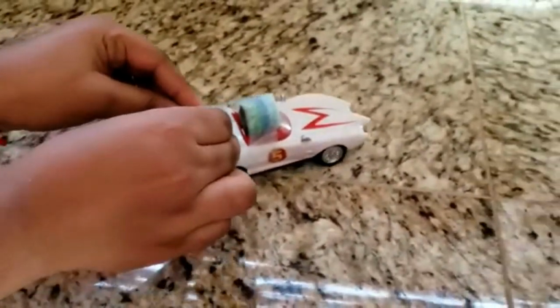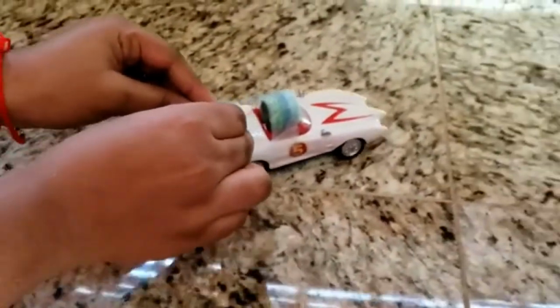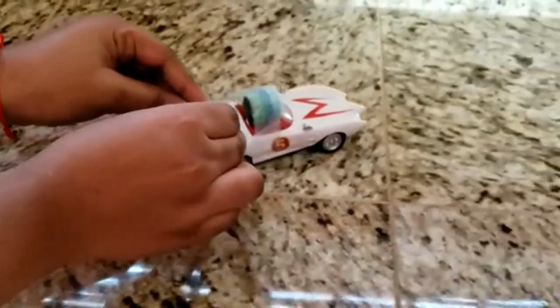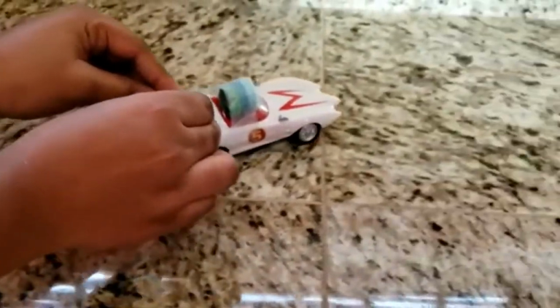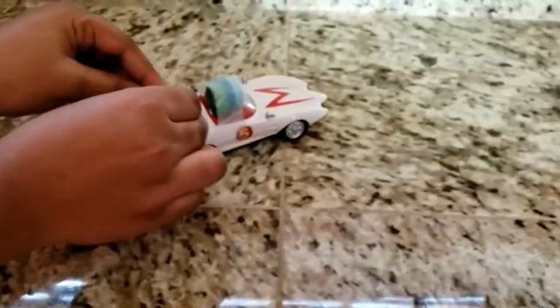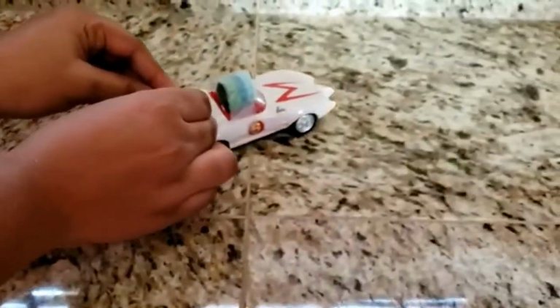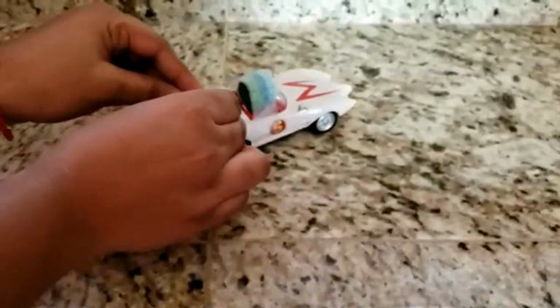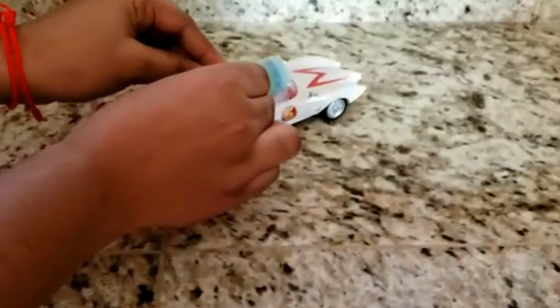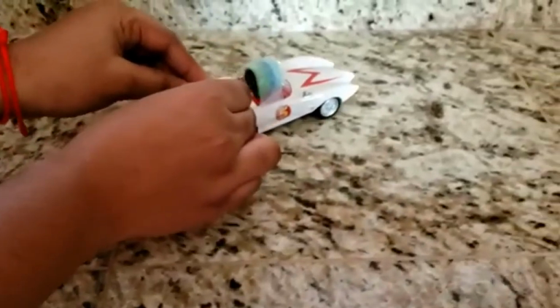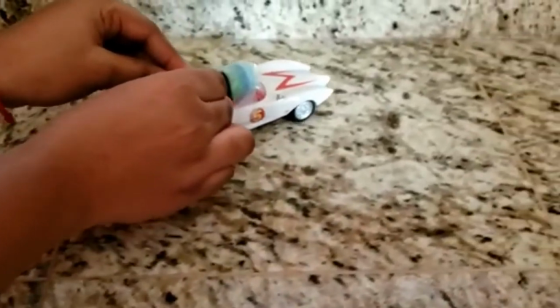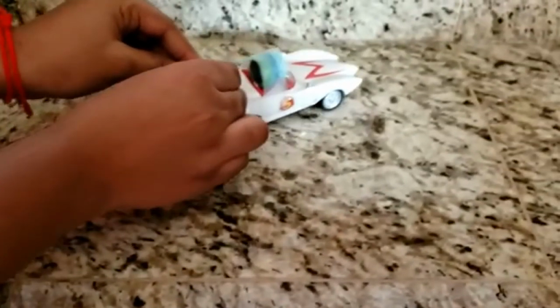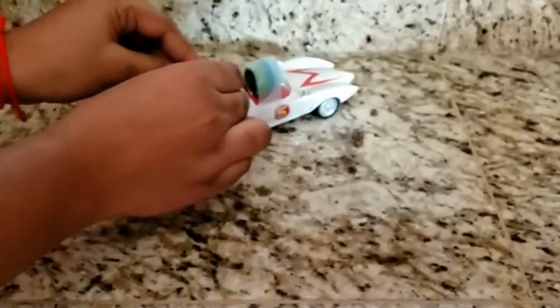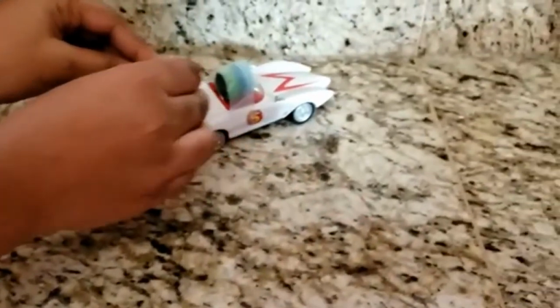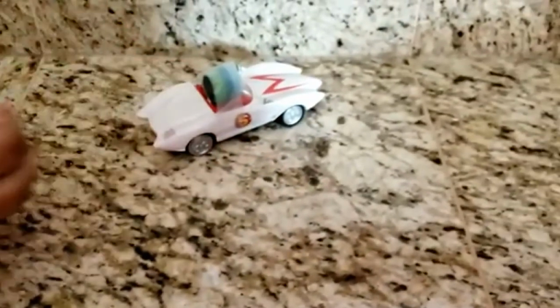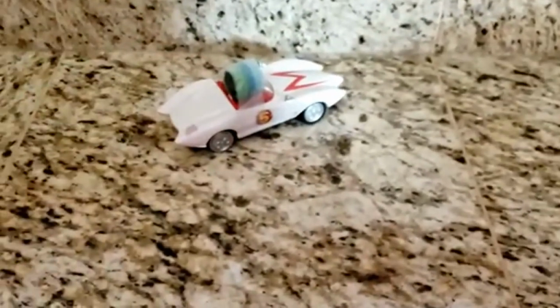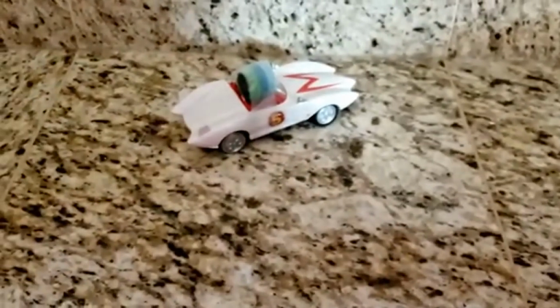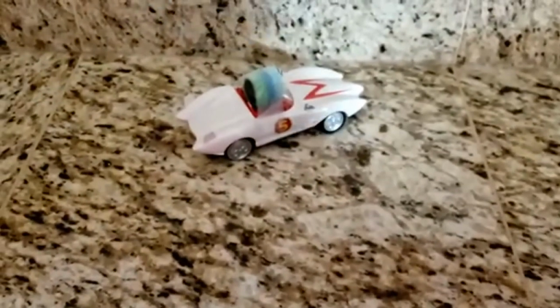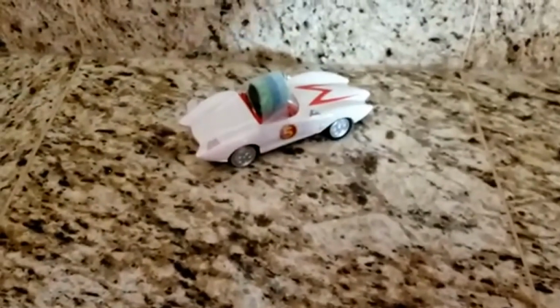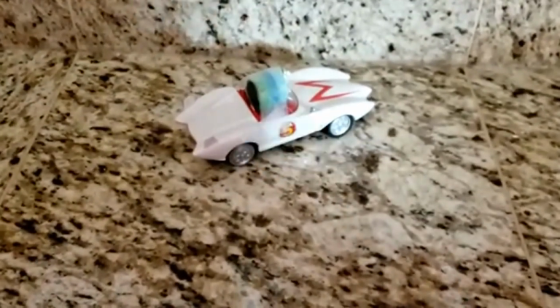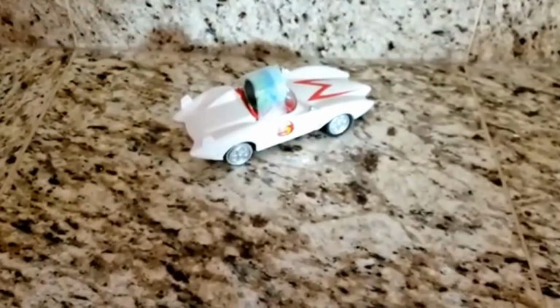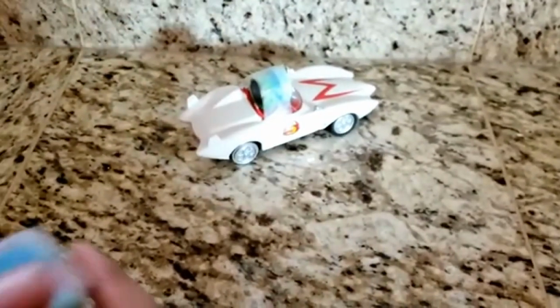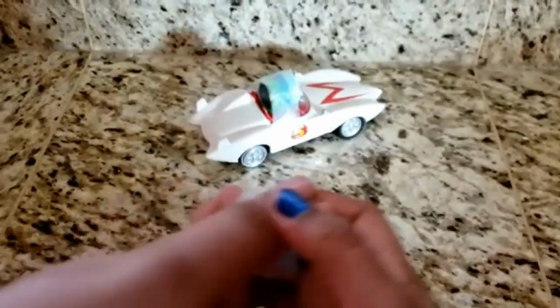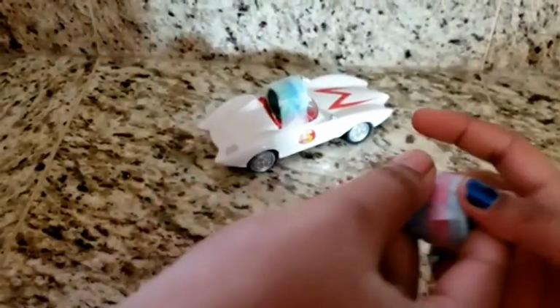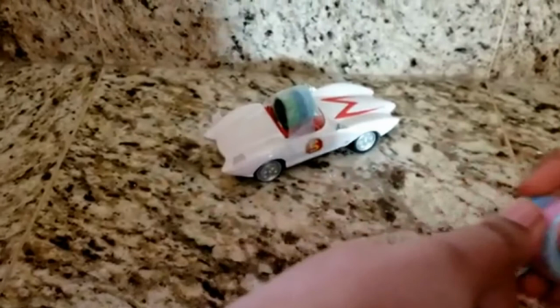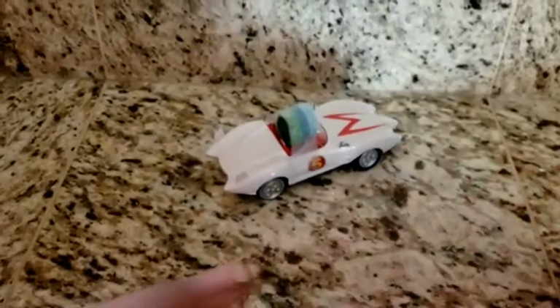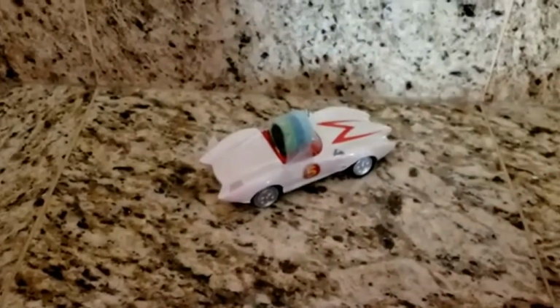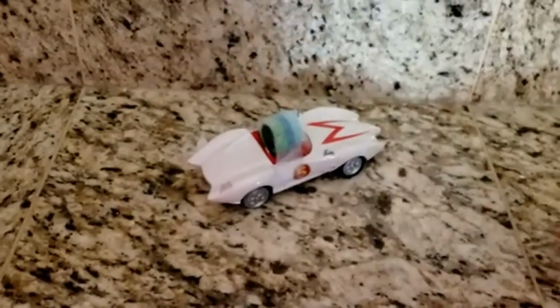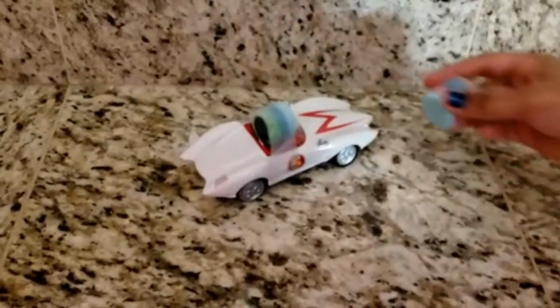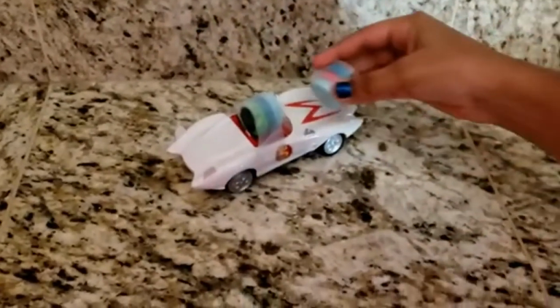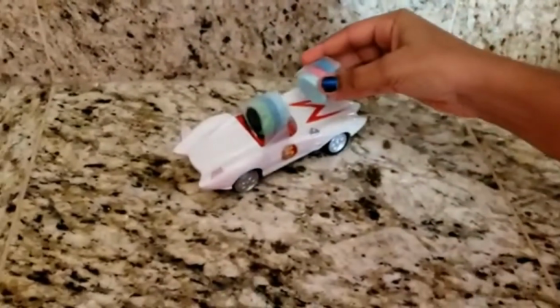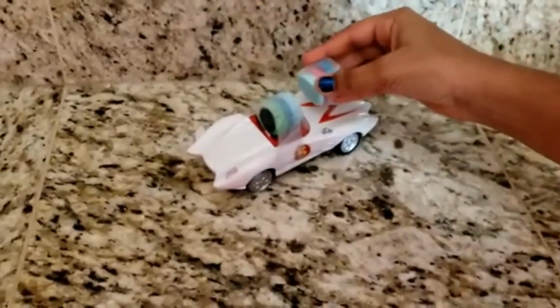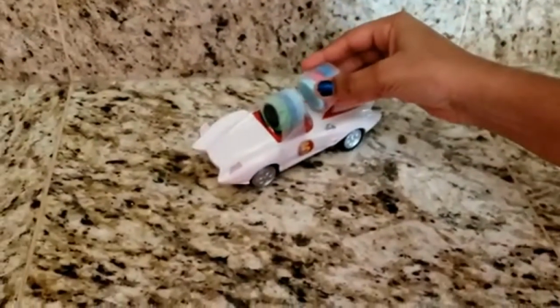I have an idea — okay, flip it! Let's flip it right here.